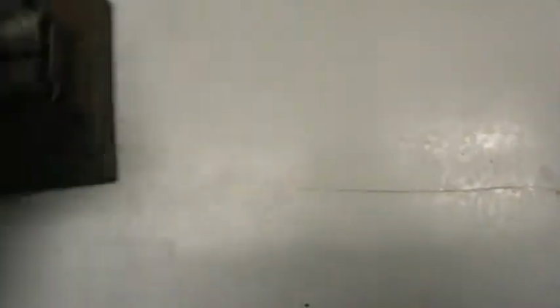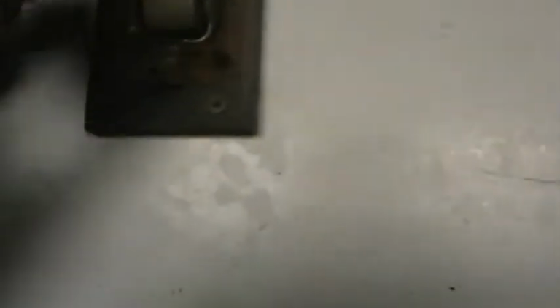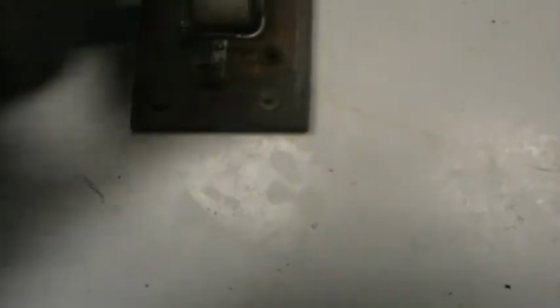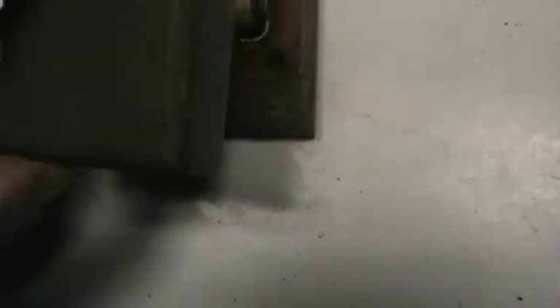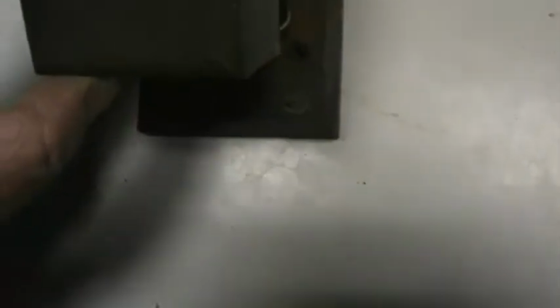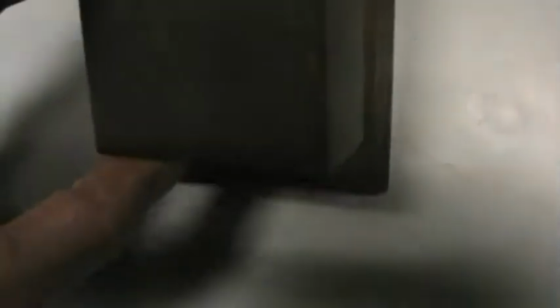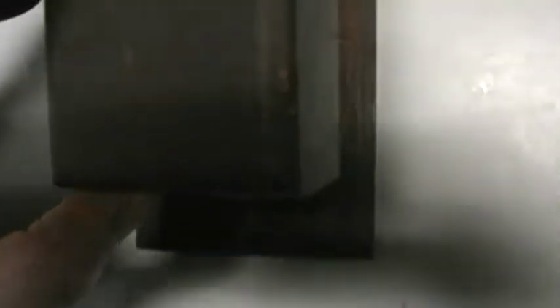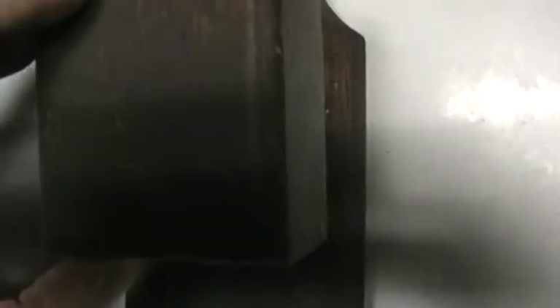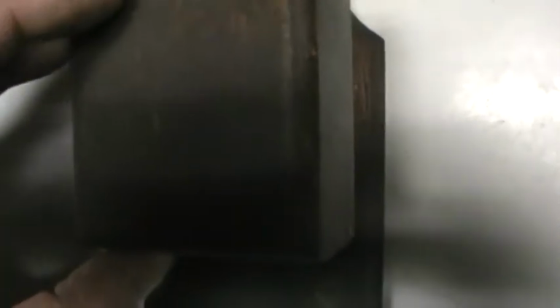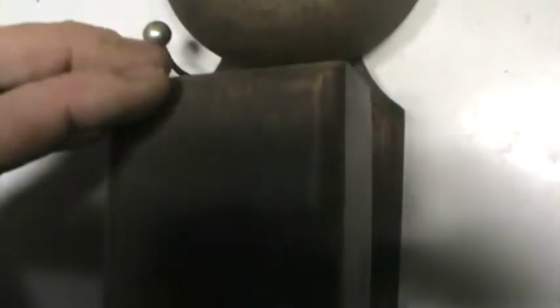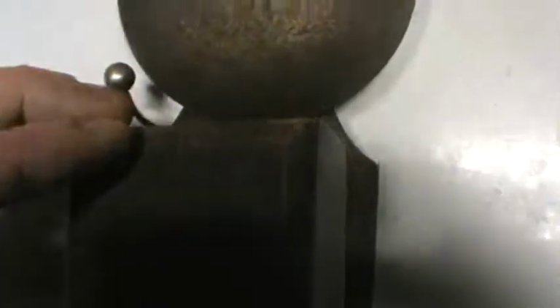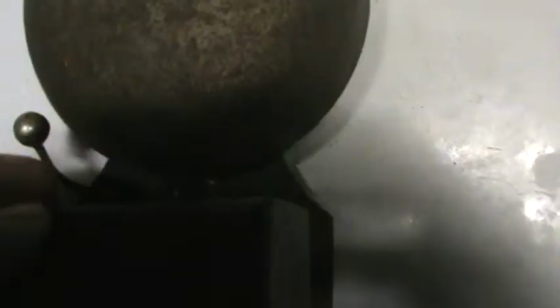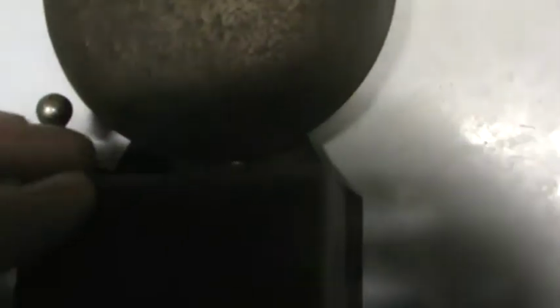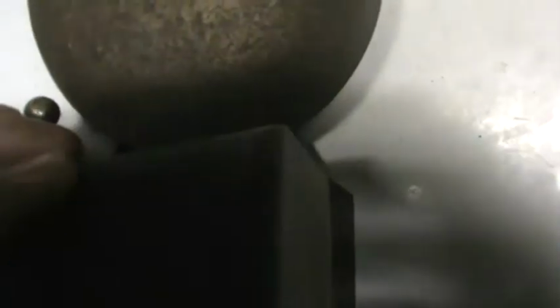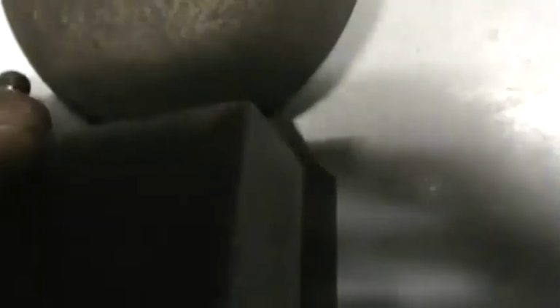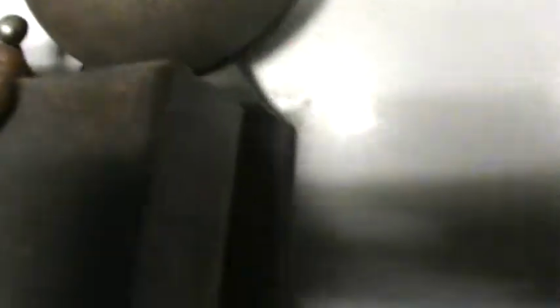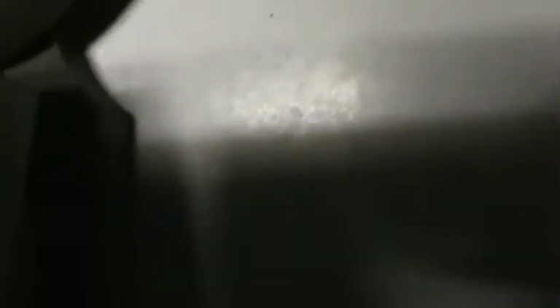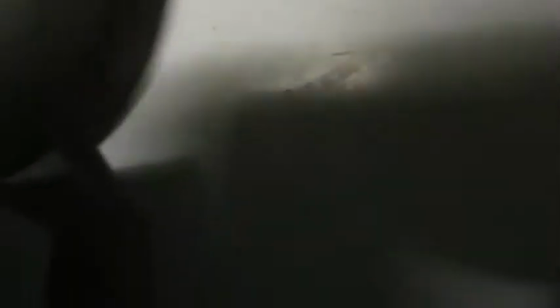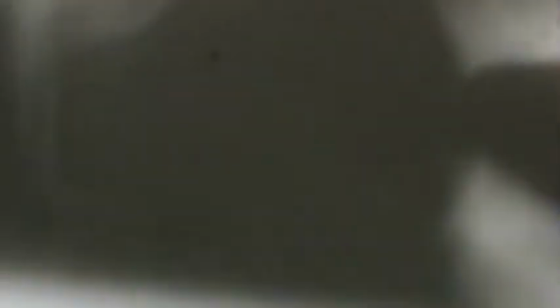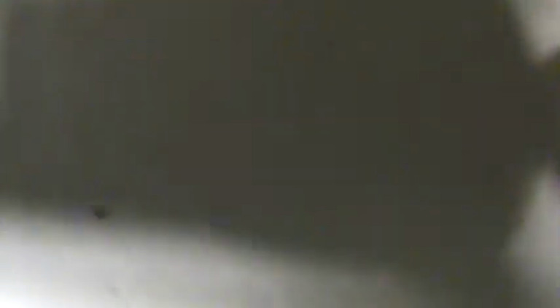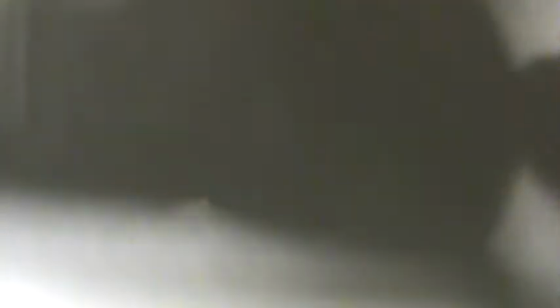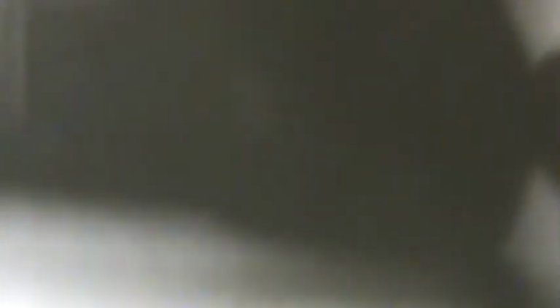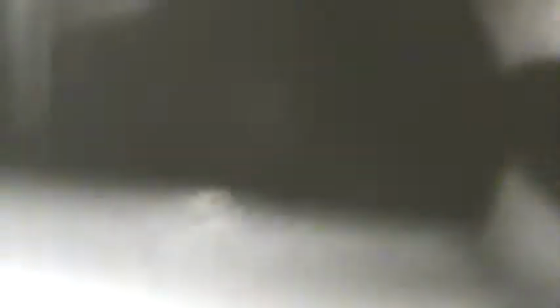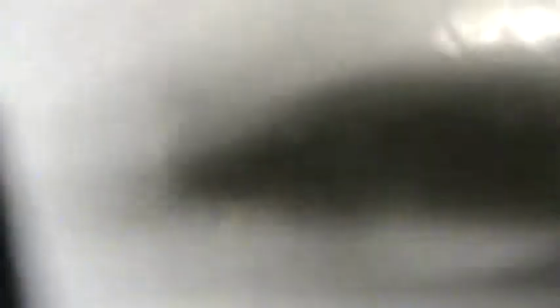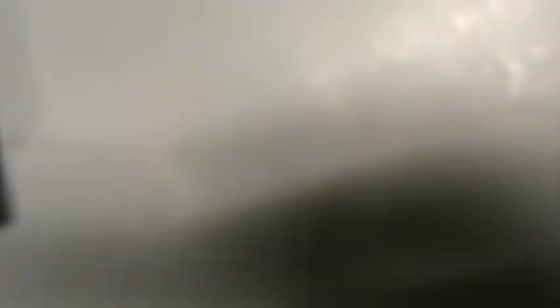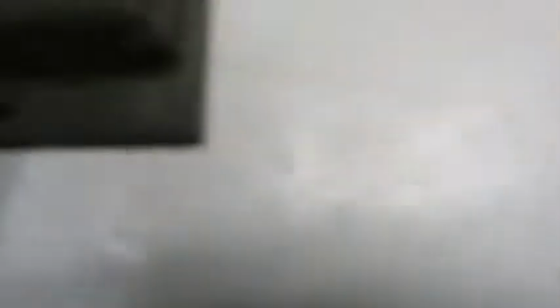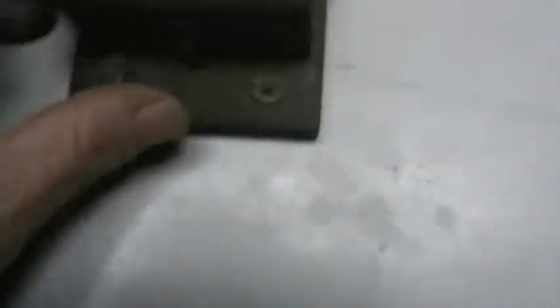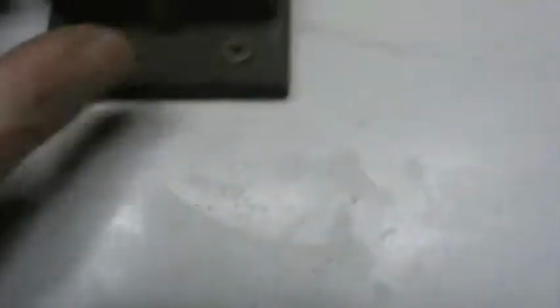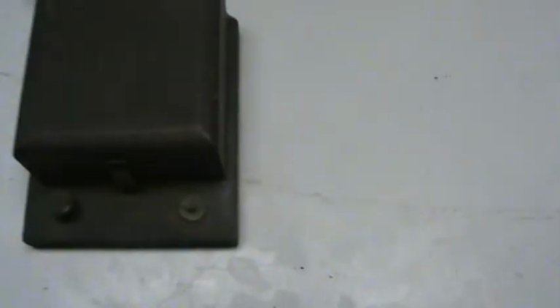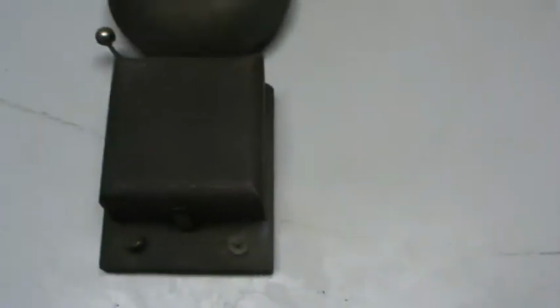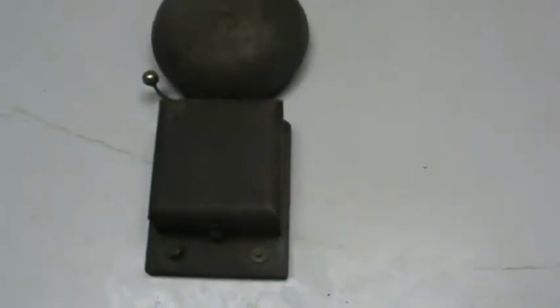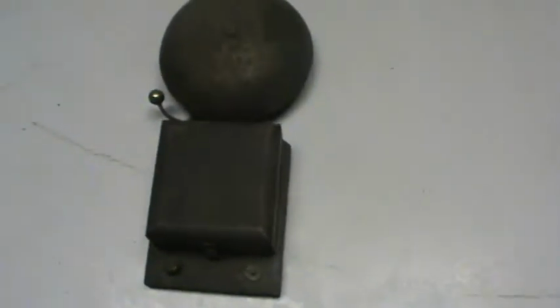This little piece here just slides on, like so, and slides down there like that to cover it up.